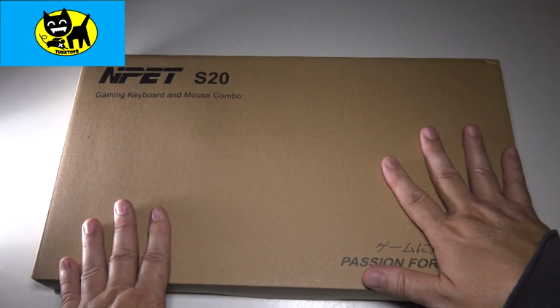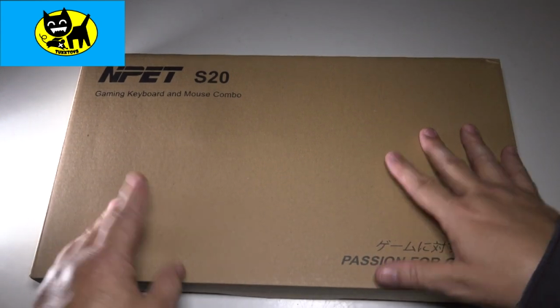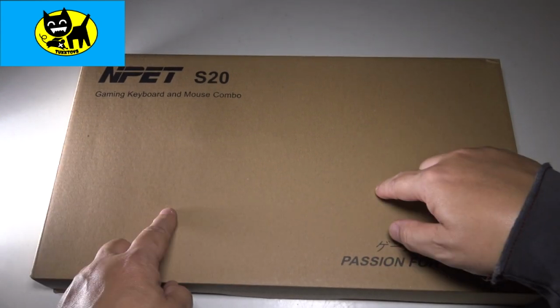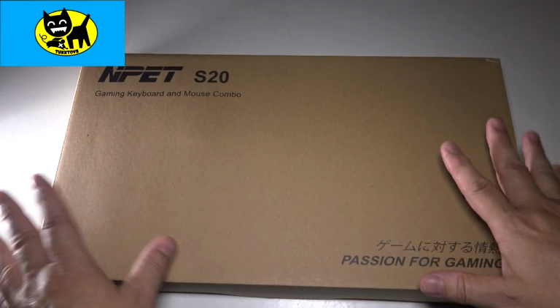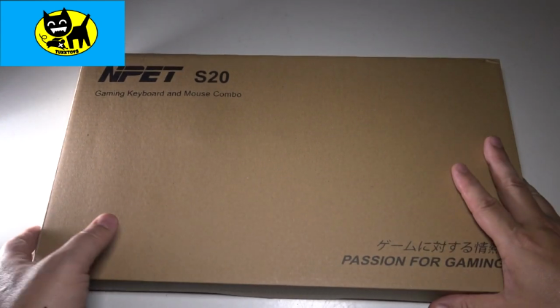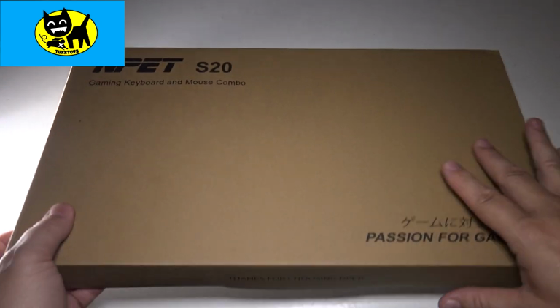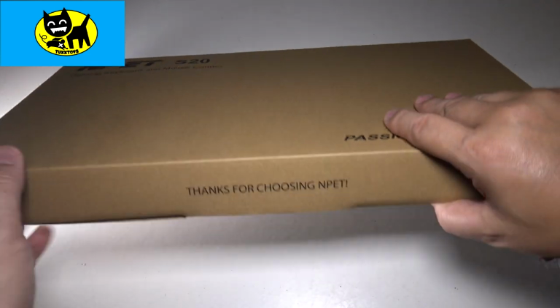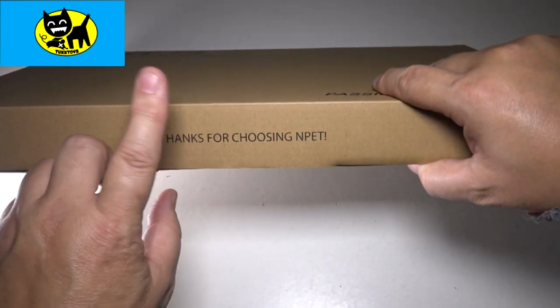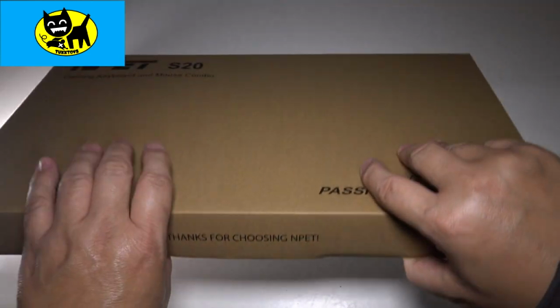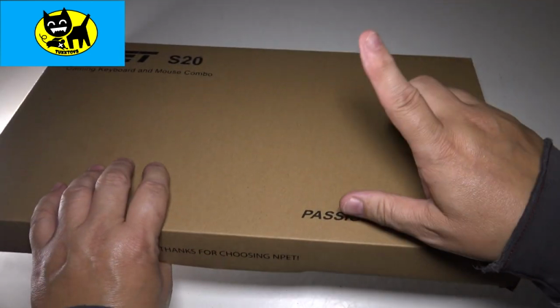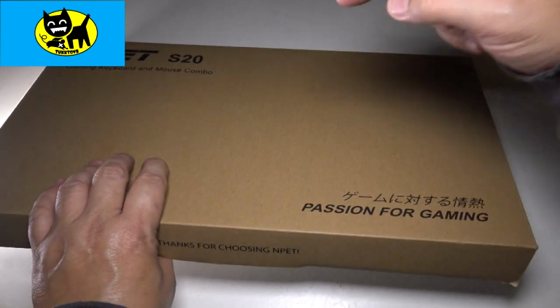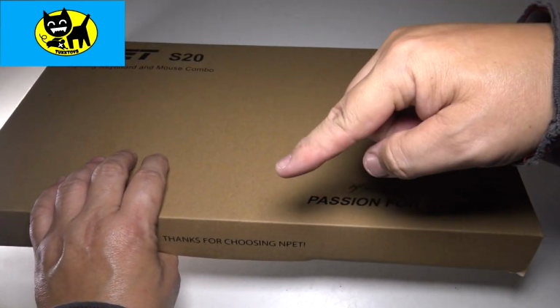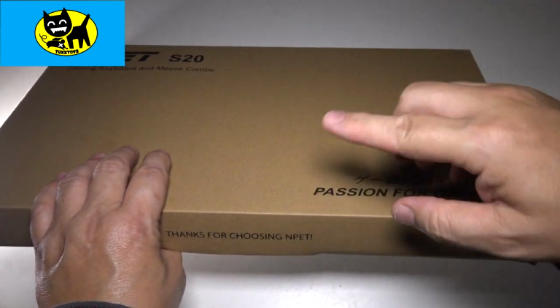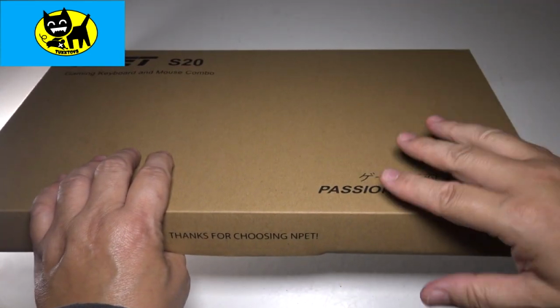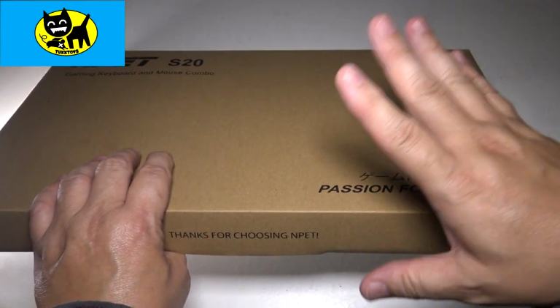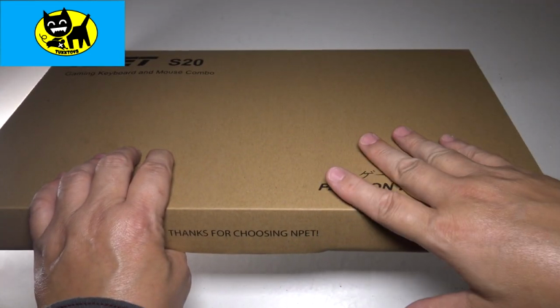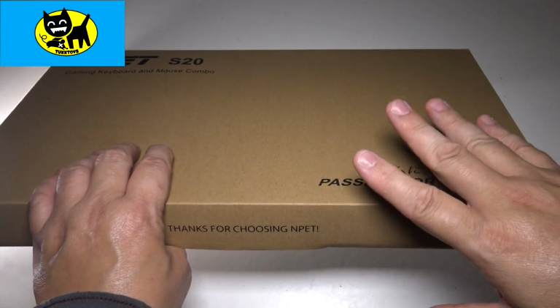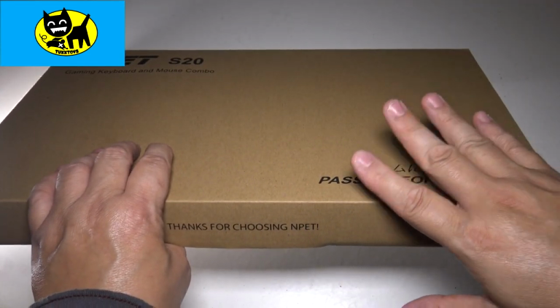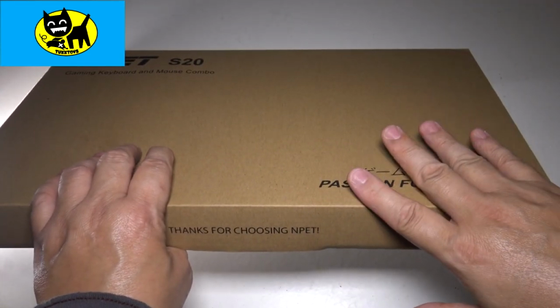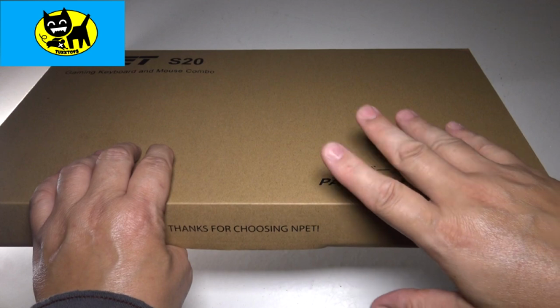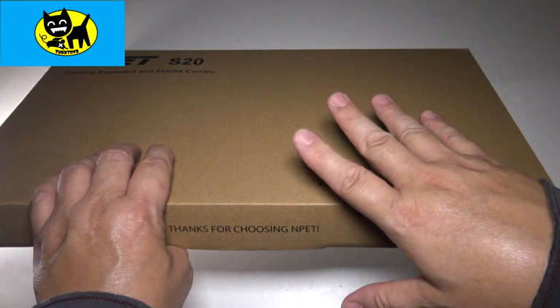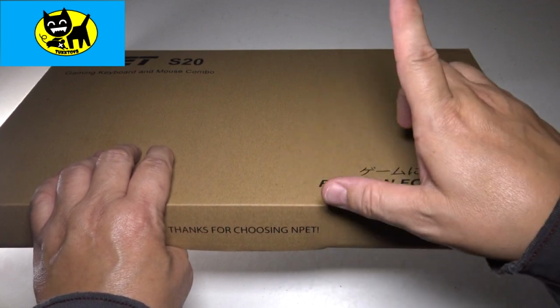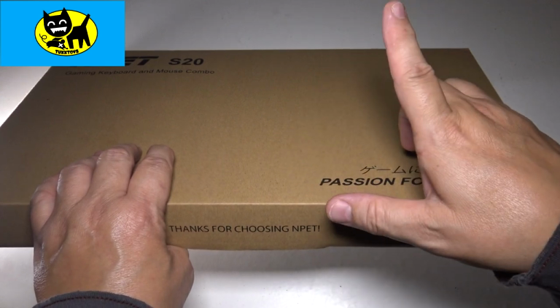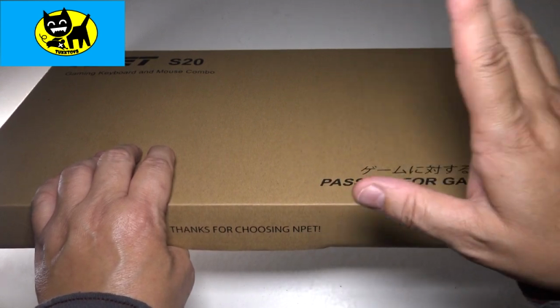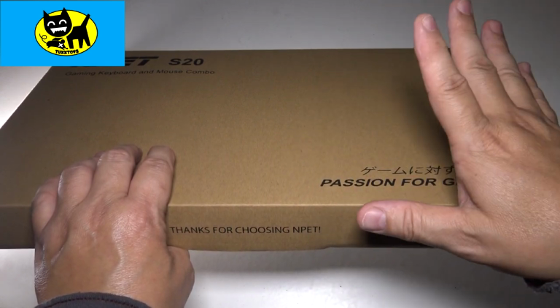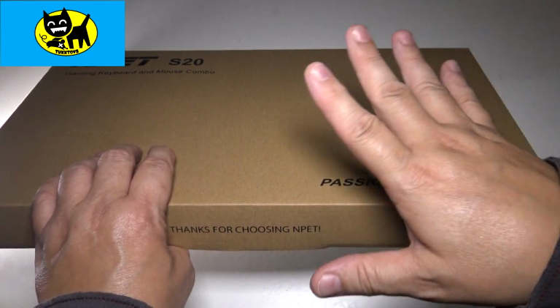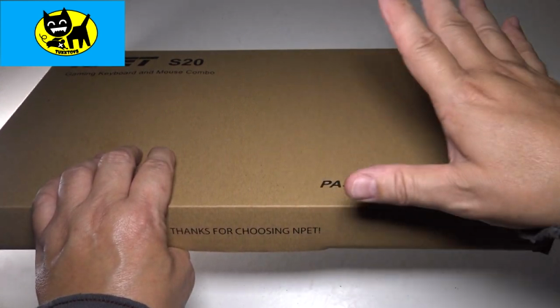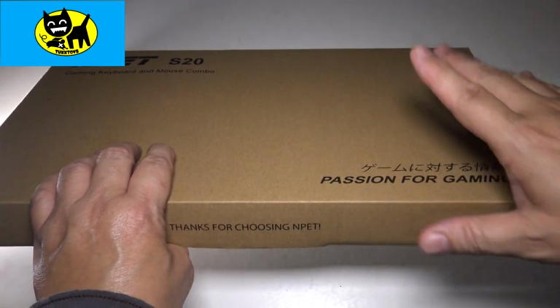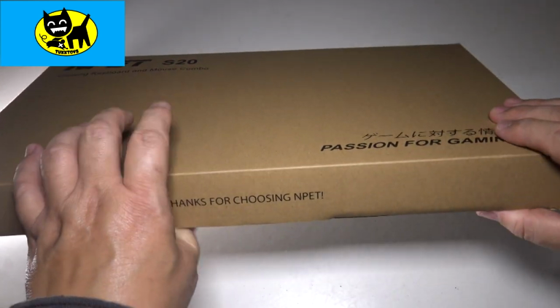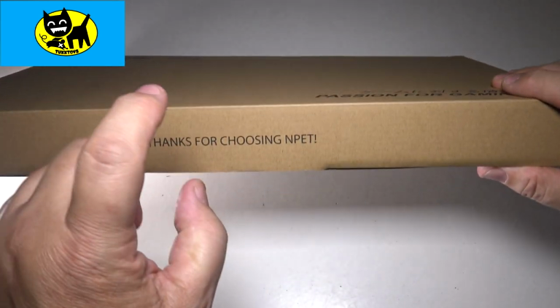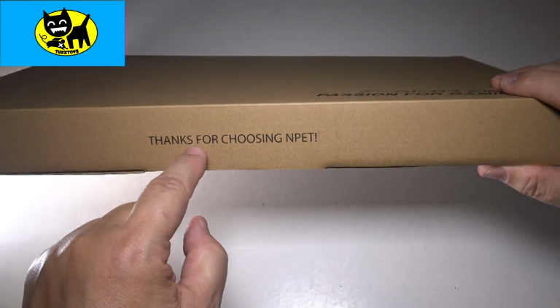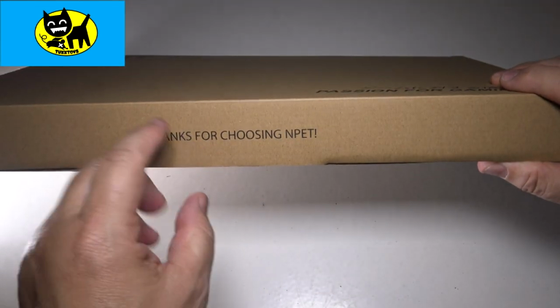So let's check this out. I'm gonna go ahead and open this up. This is how it comes from Amazon, and if you click the link below it'll take you directly to this, and you can choose your color between white, which looks really cool, black, which is classic, or pink.